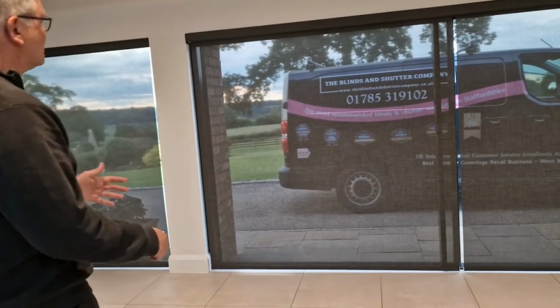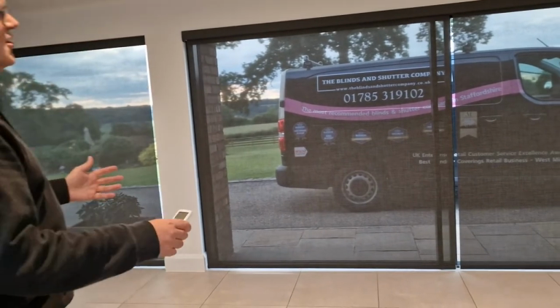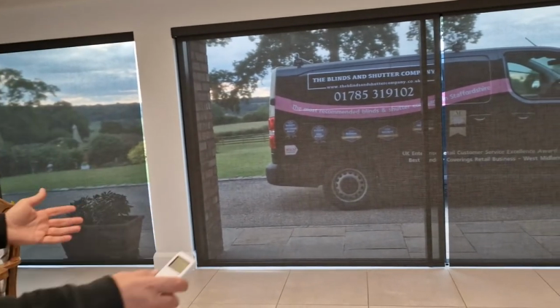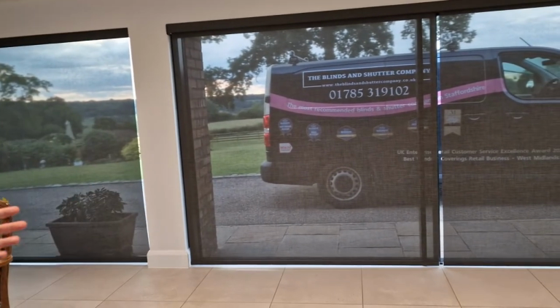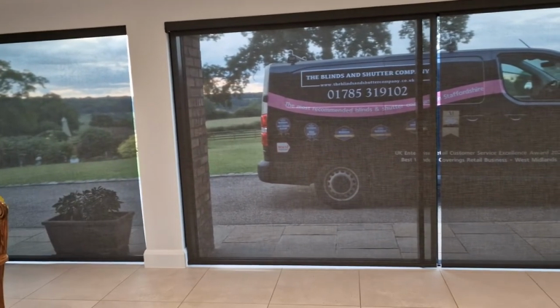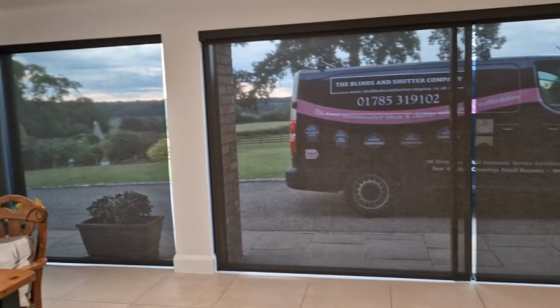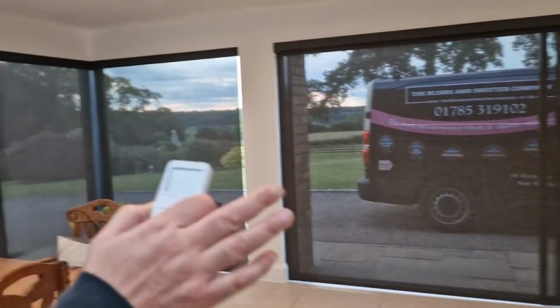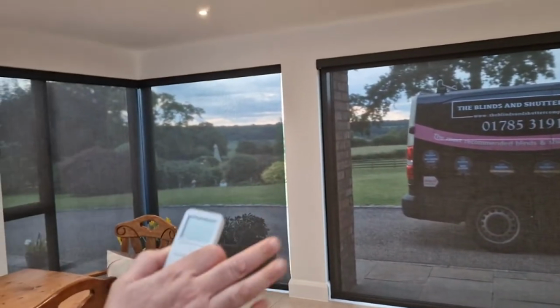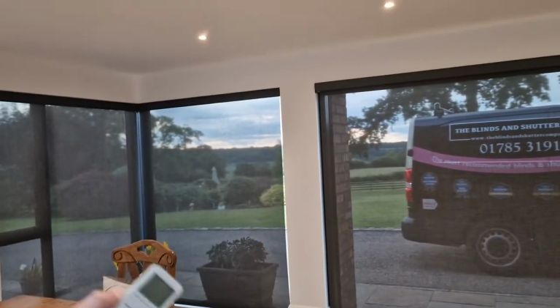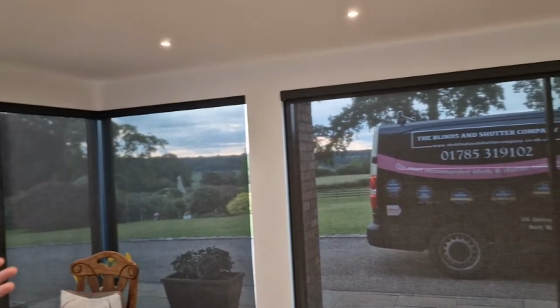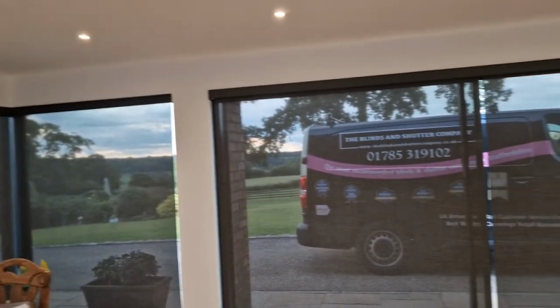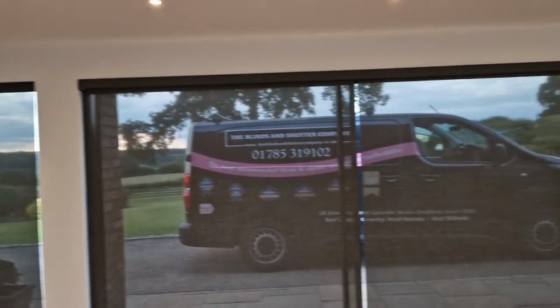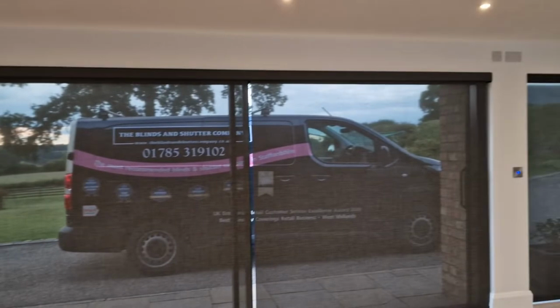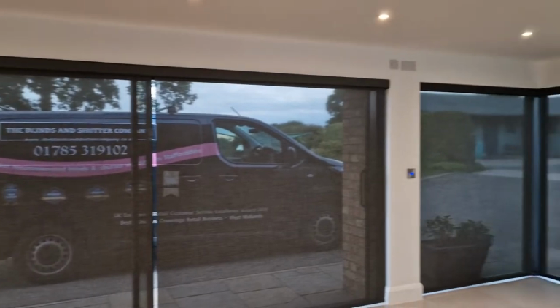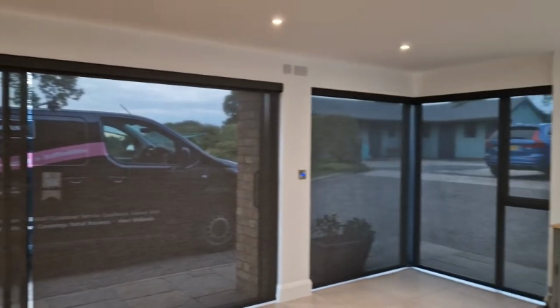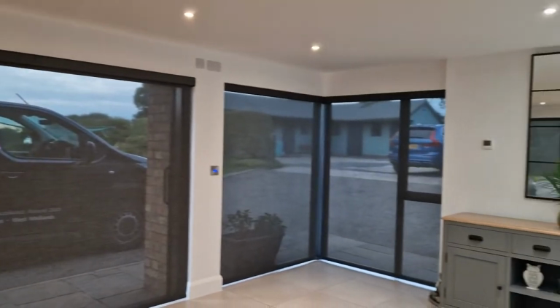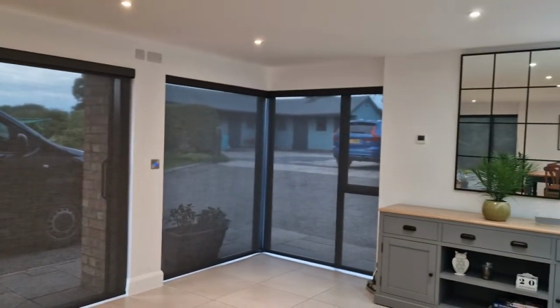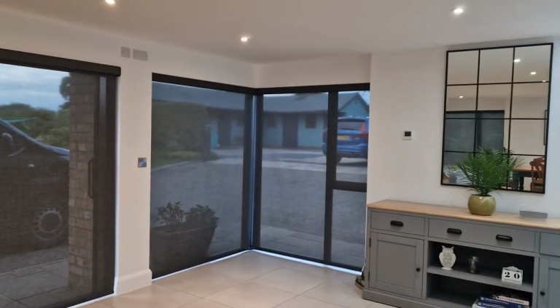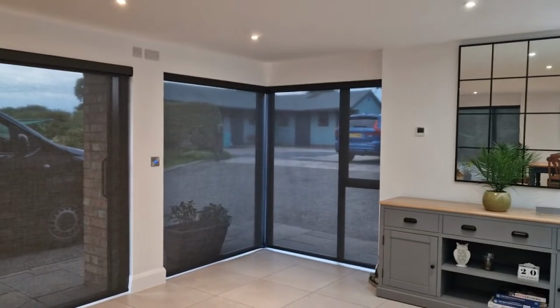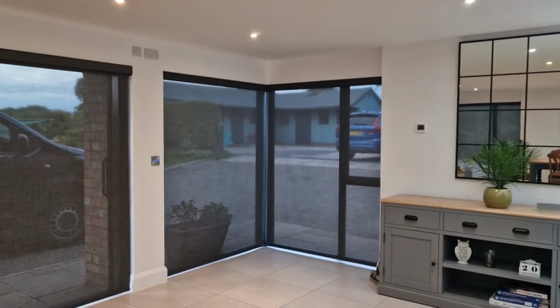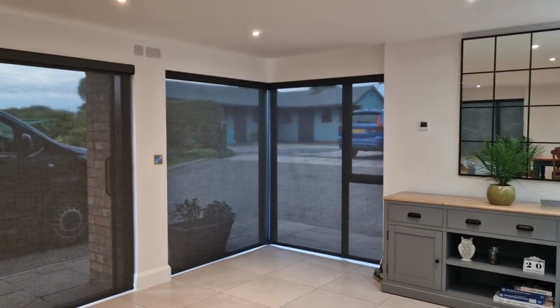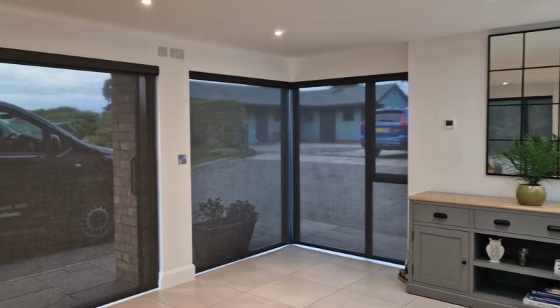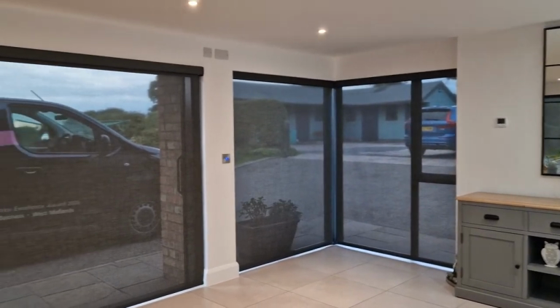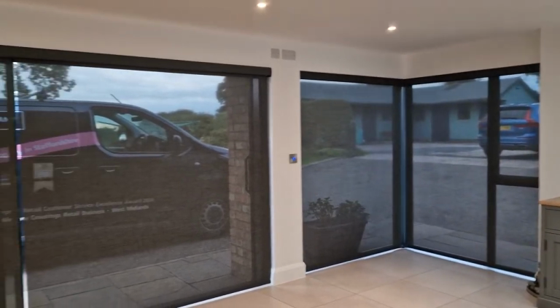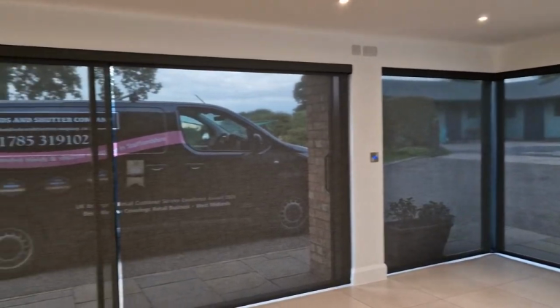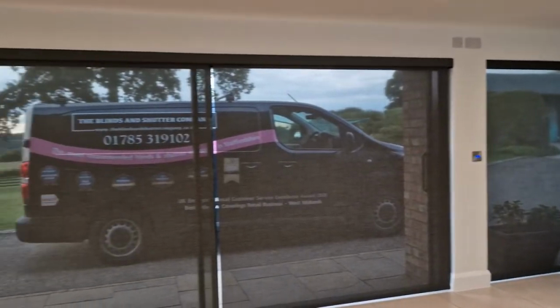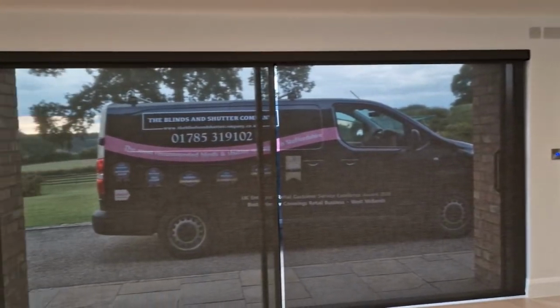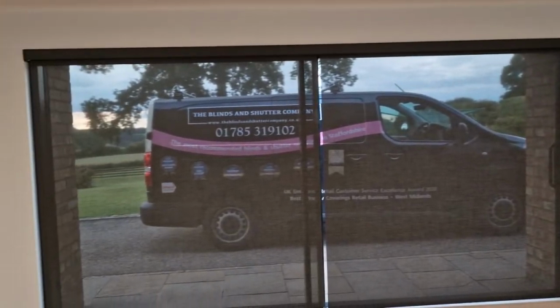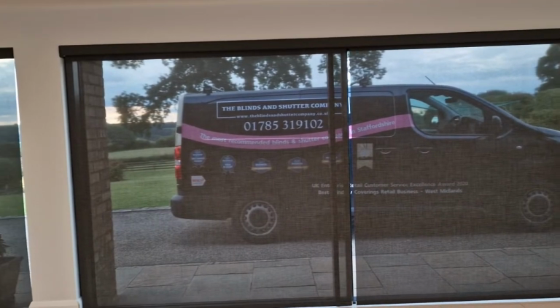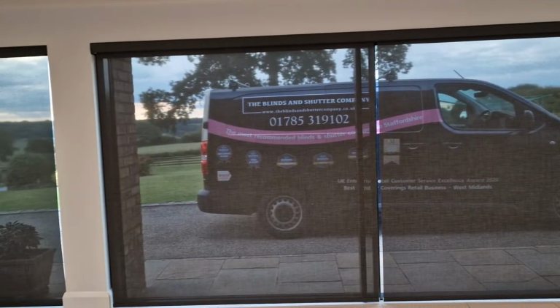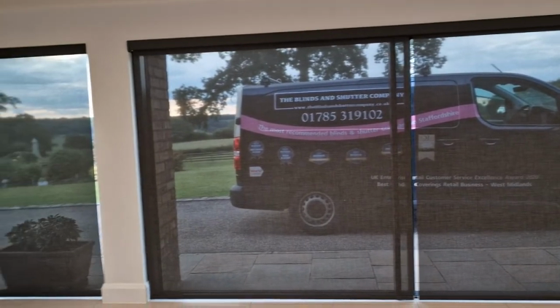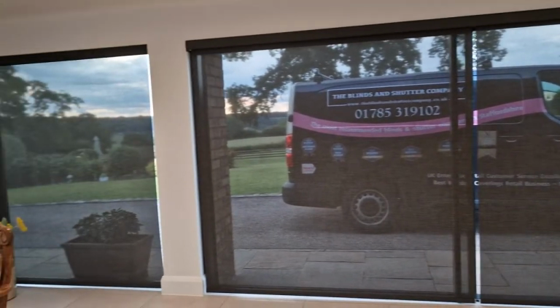As you can see you've still got your view. It's getting a little bit dark in the evening now so you don't see it quite so well, but you can still see during the day — particularly when the sun's out it's beautiful.